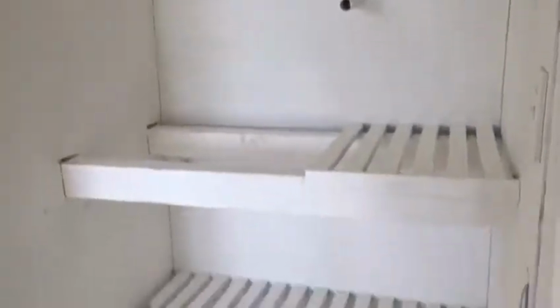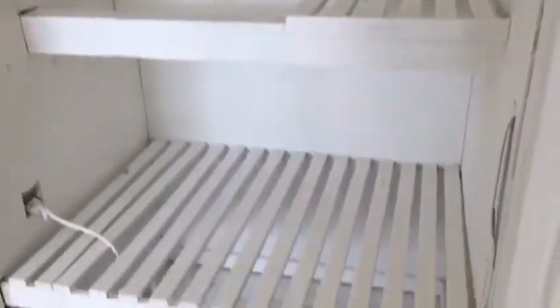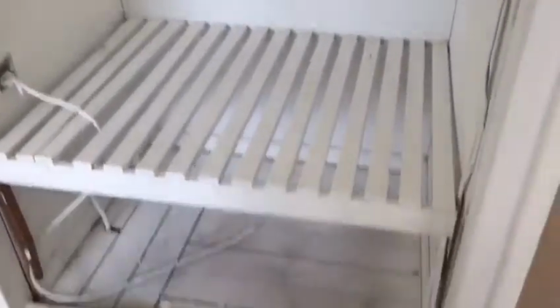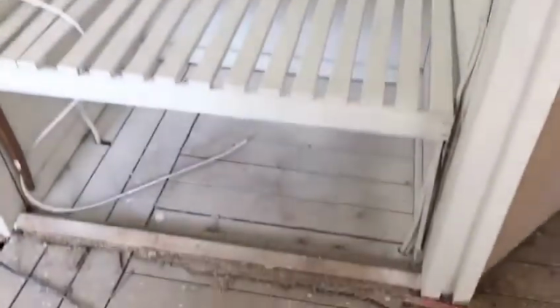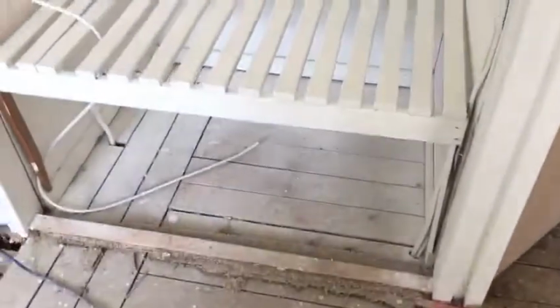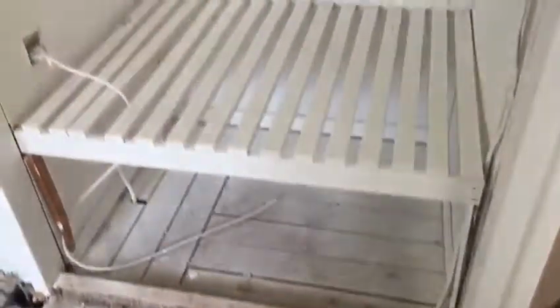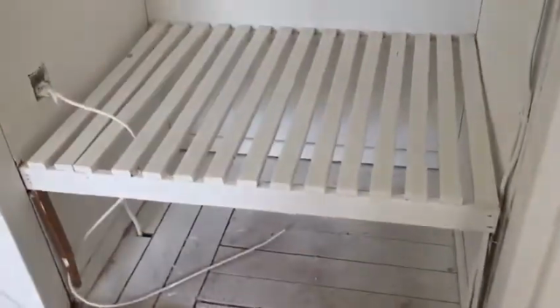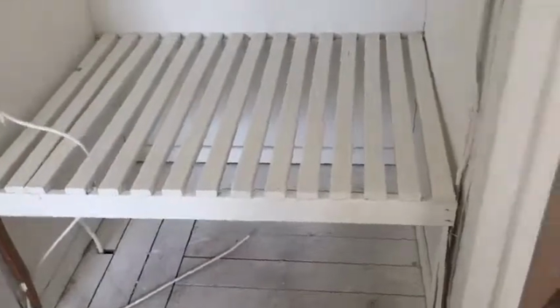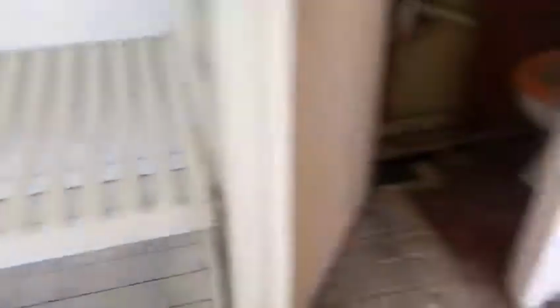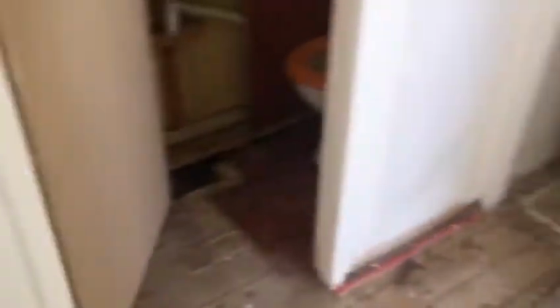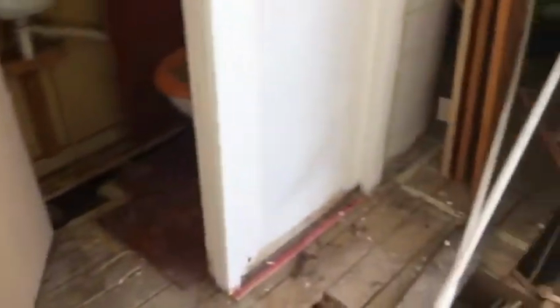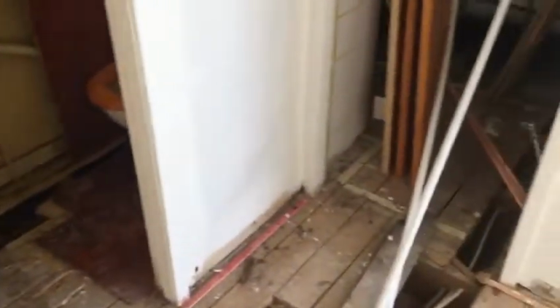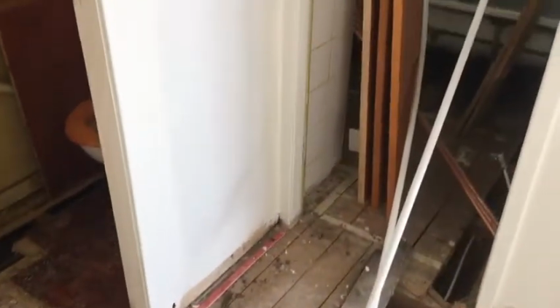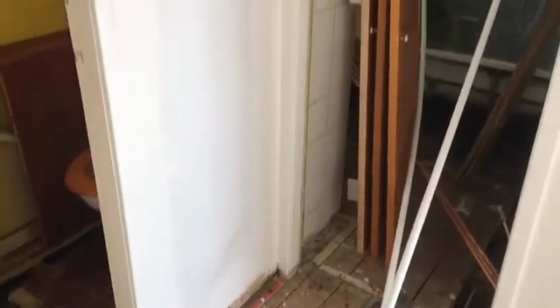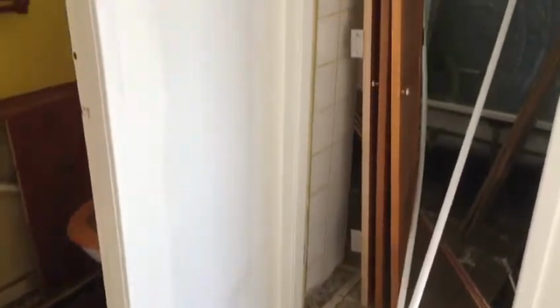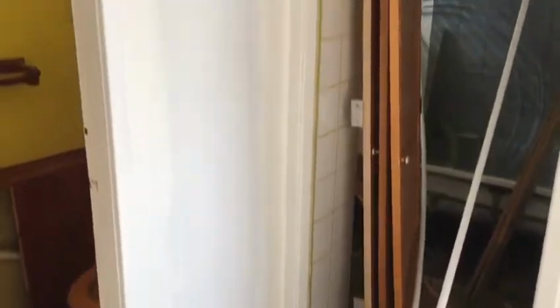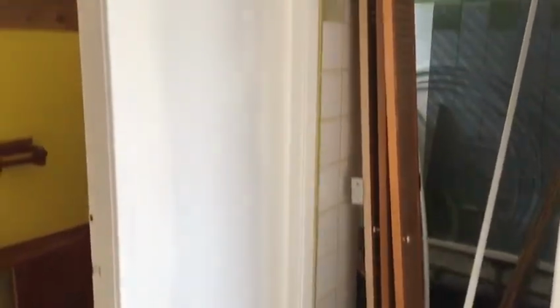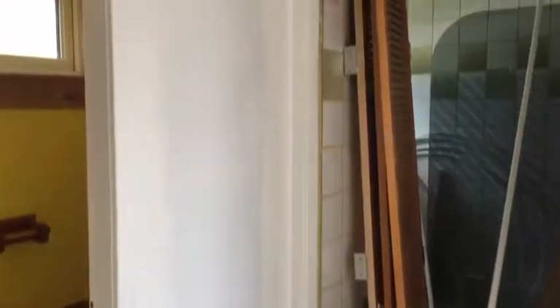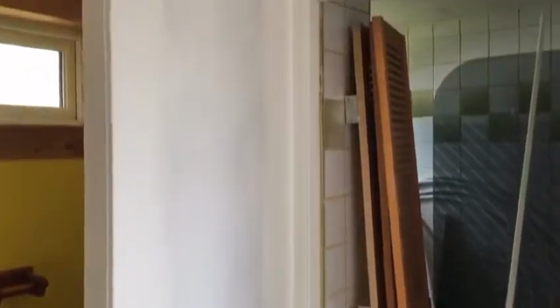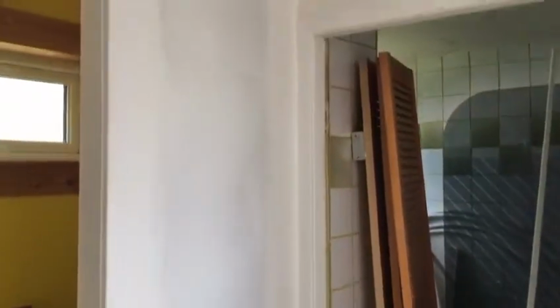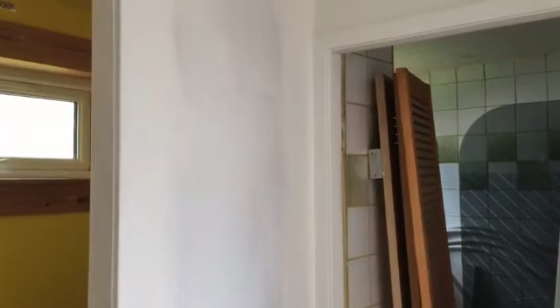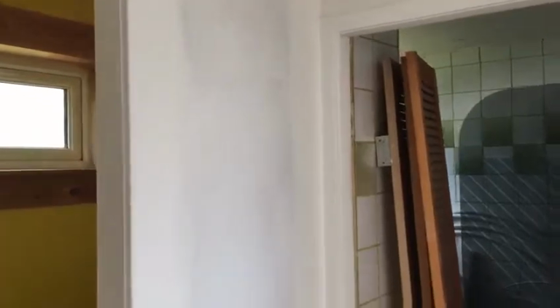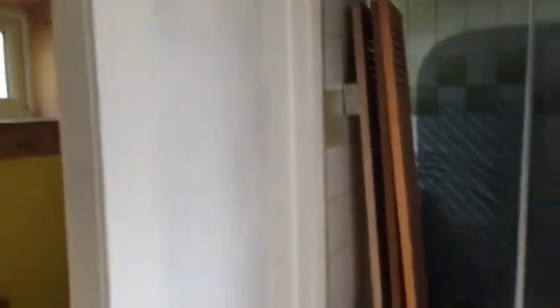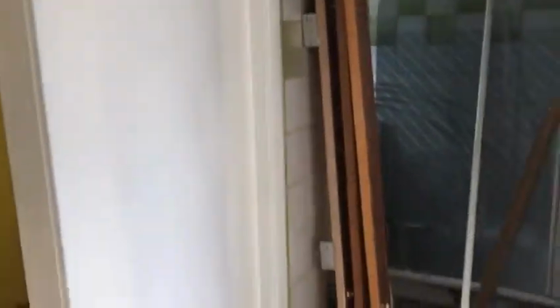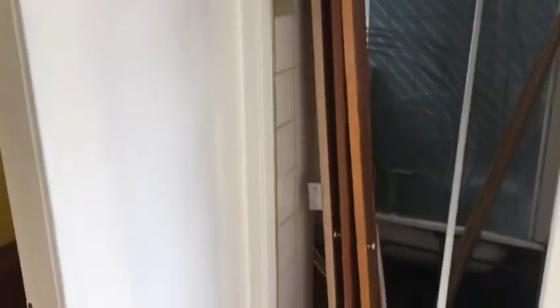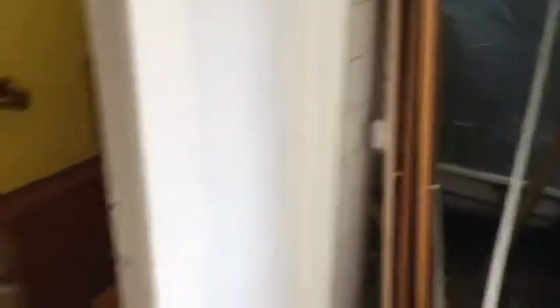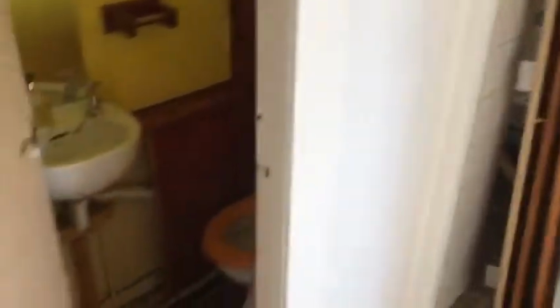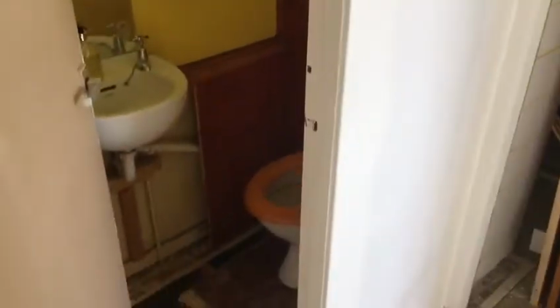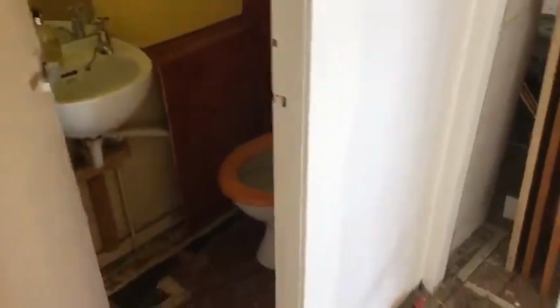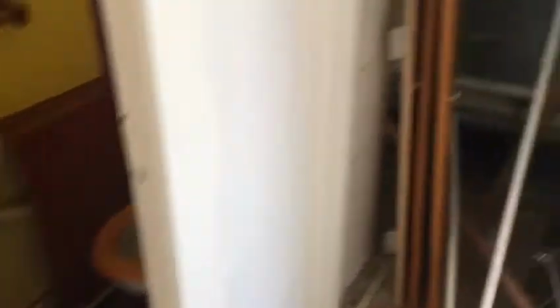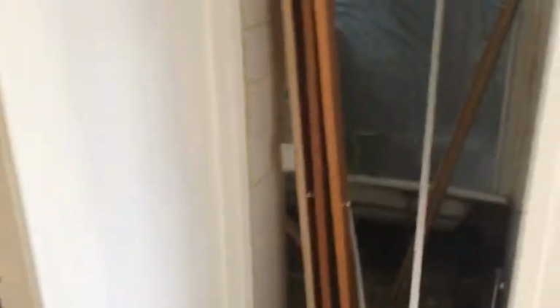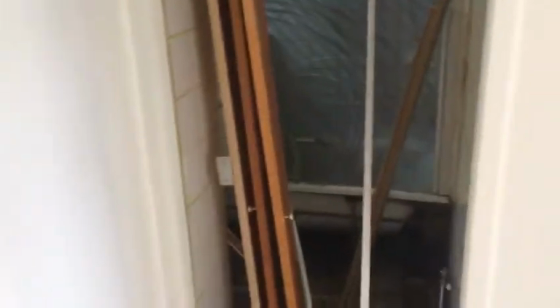There'll be a couple of doors coming back on the cupboard here and the bathroom. A 45-degree angled door, and a brand new bathroom suite going in here.